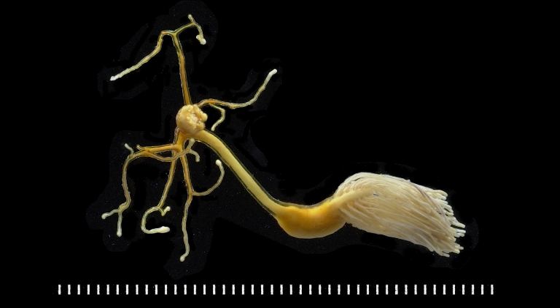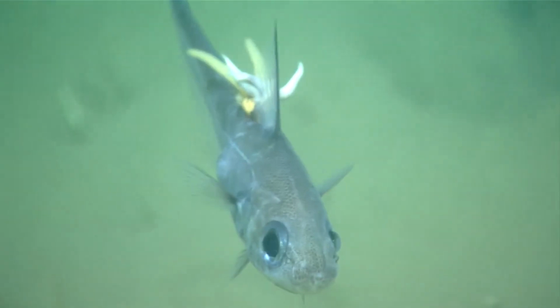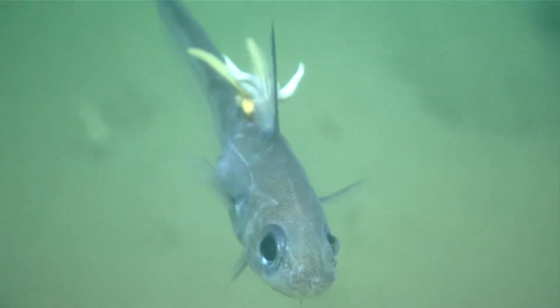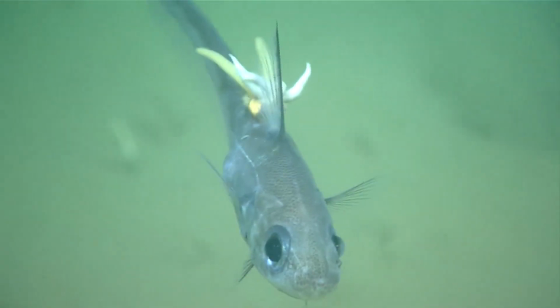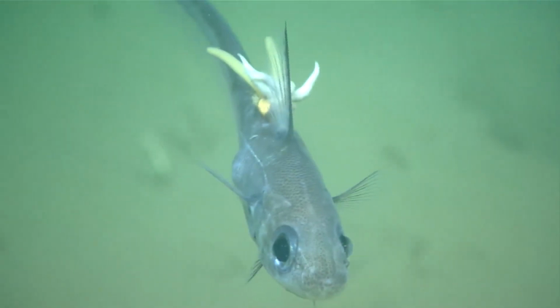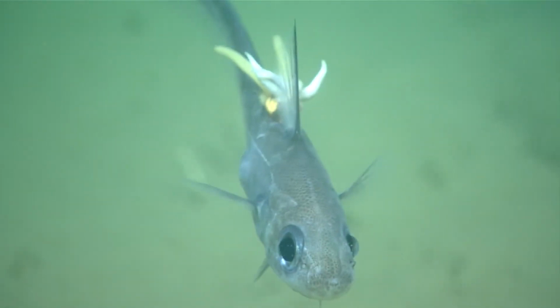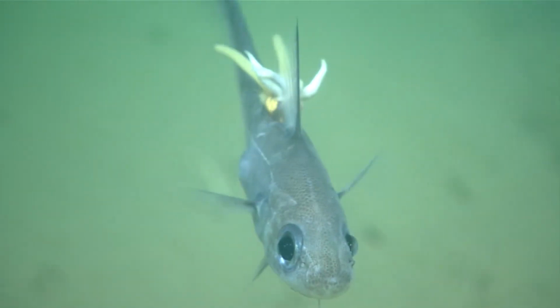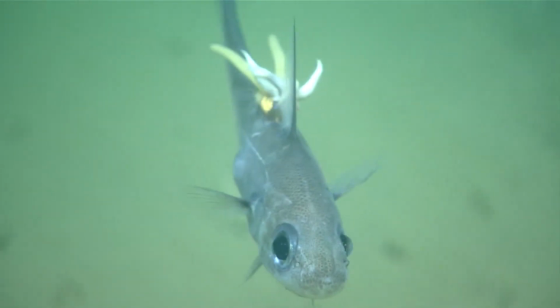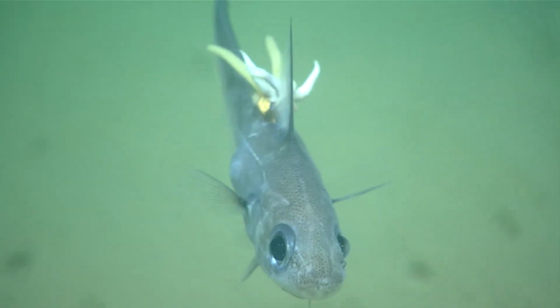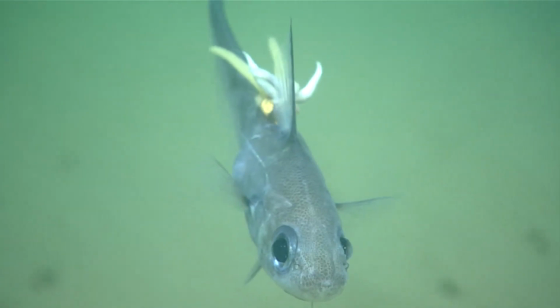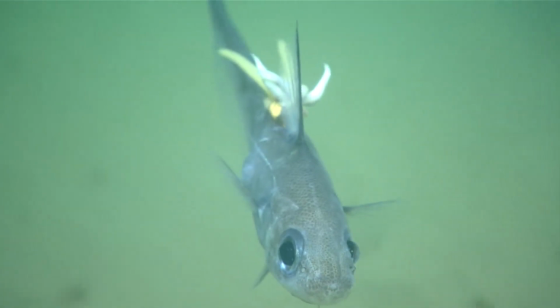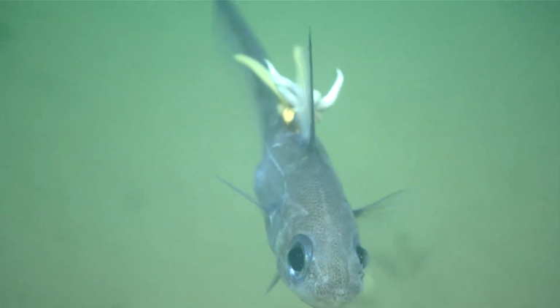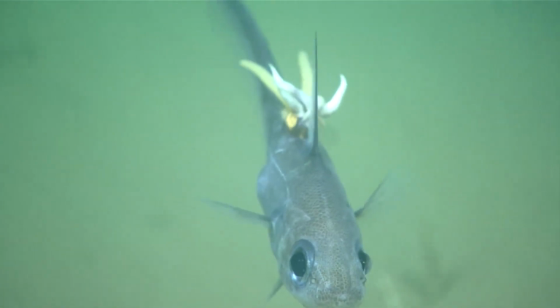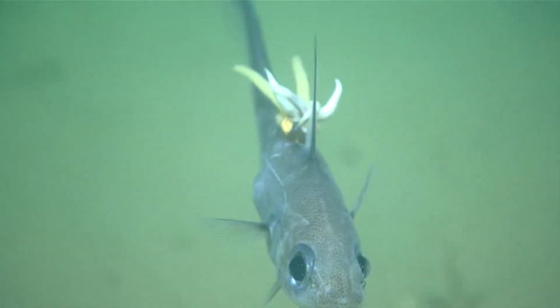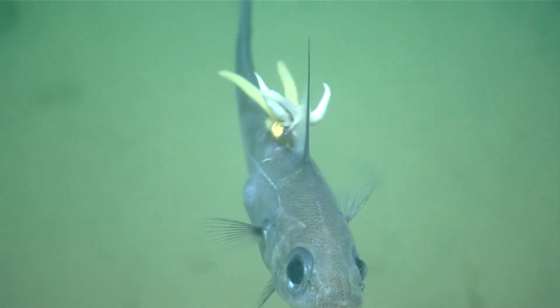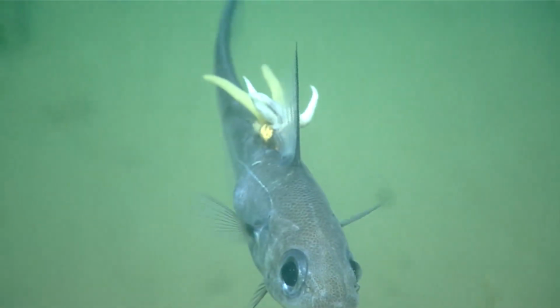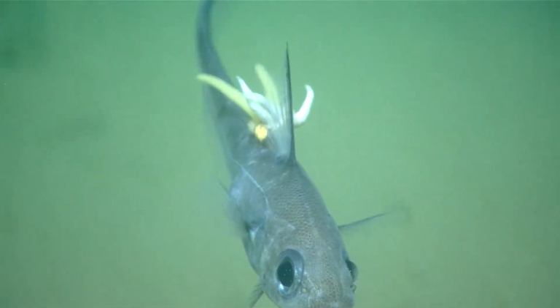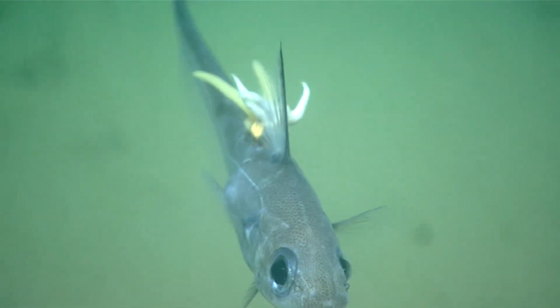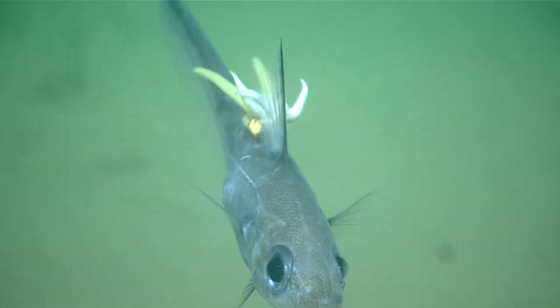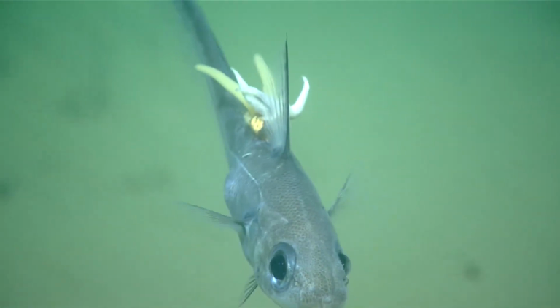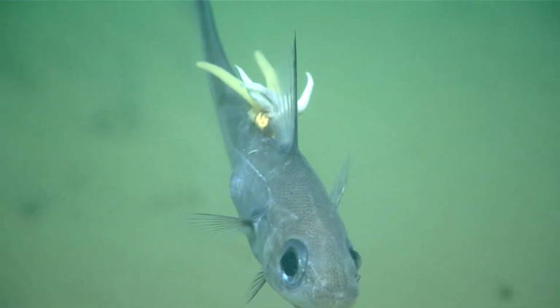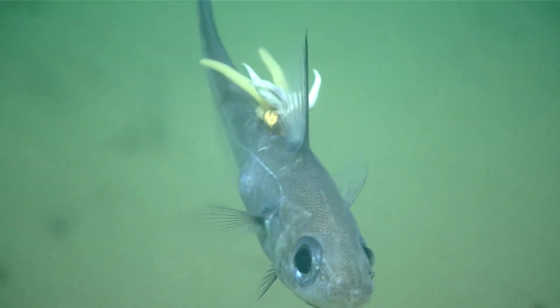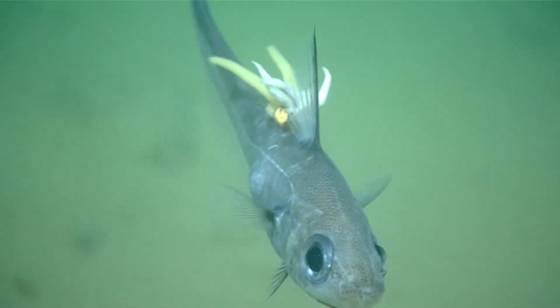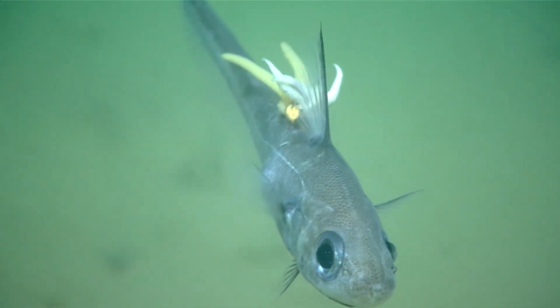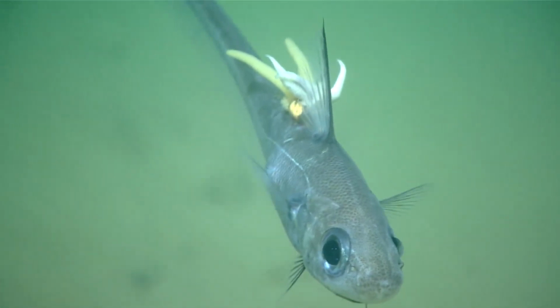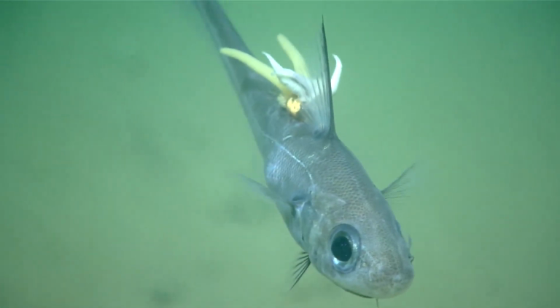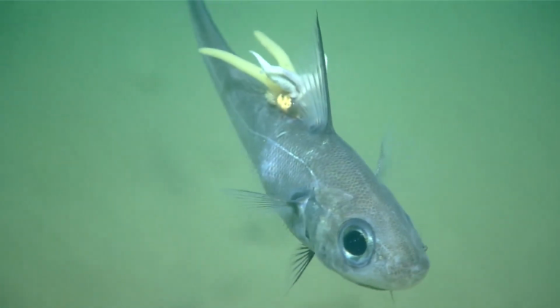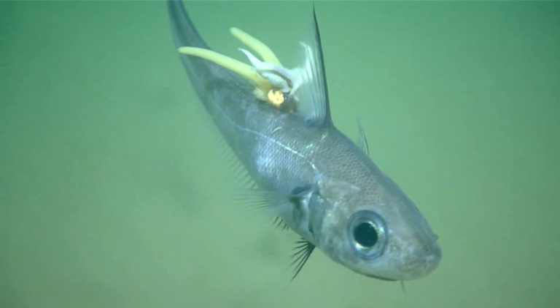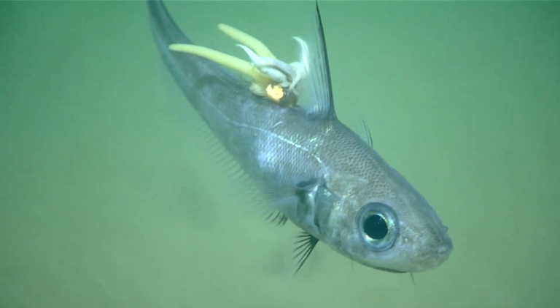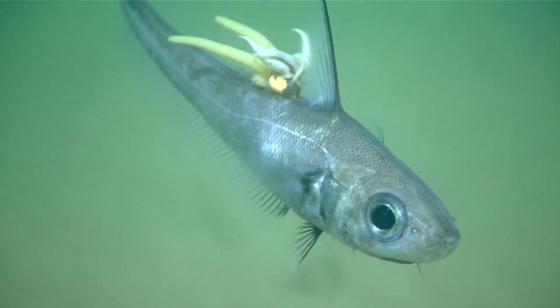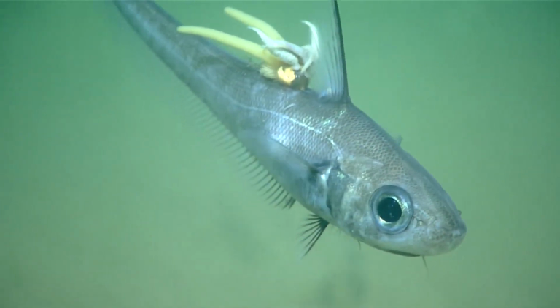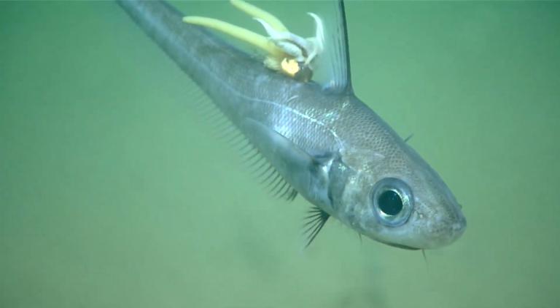Note that in this footage, the parasitic copepod is the longer yellow object on the rat tail fish, whilst the white objects are parasitic marine leeches.